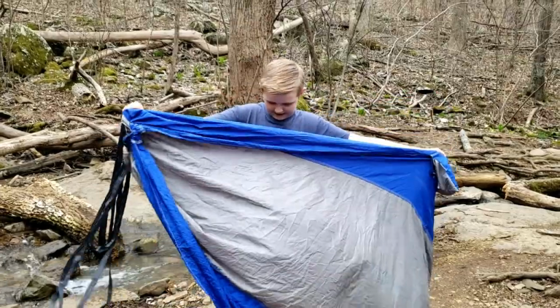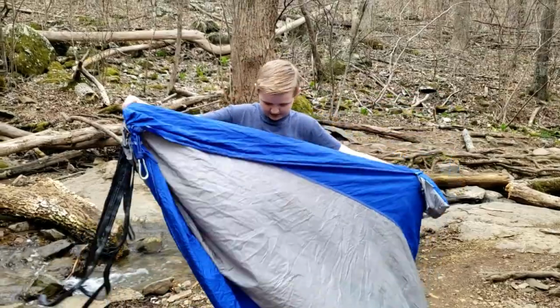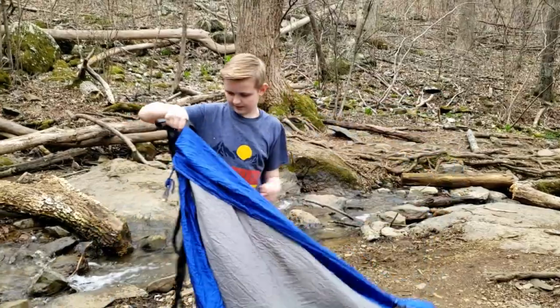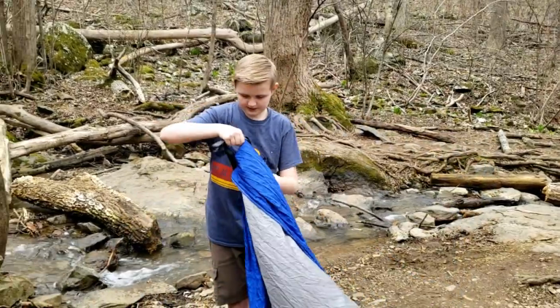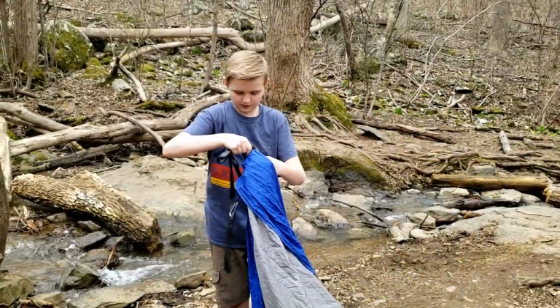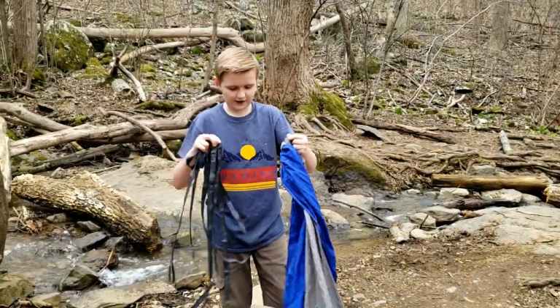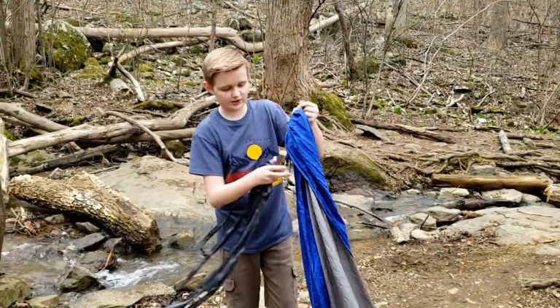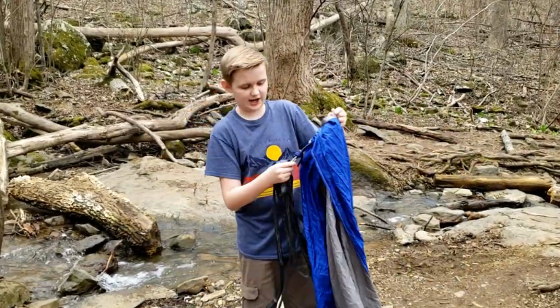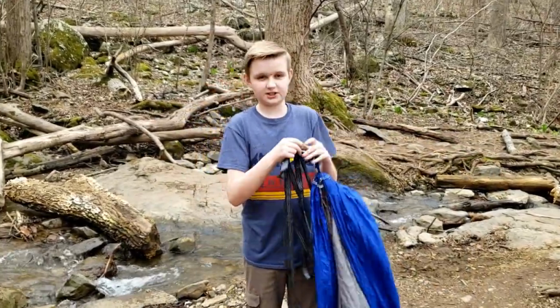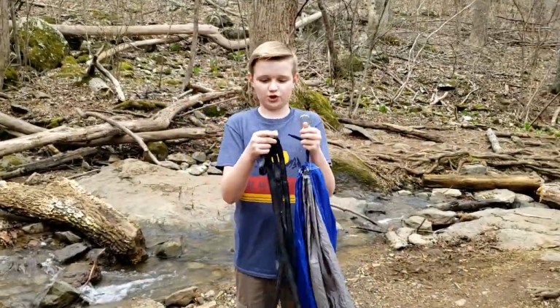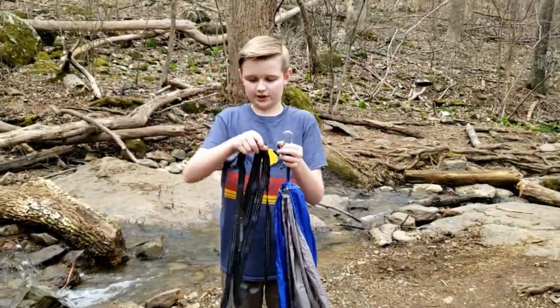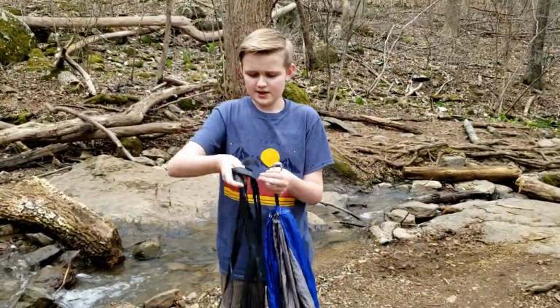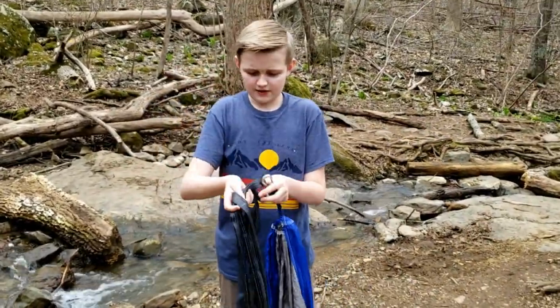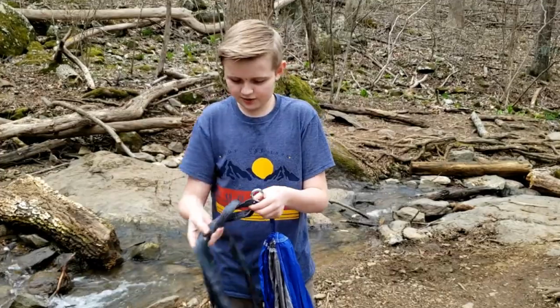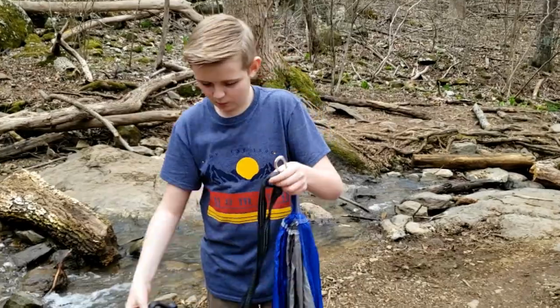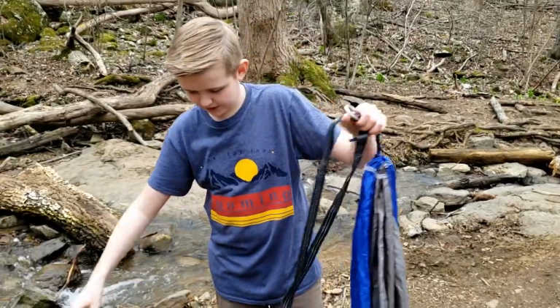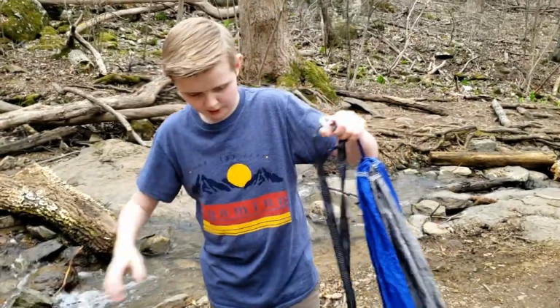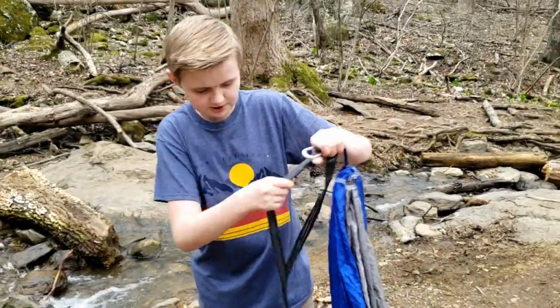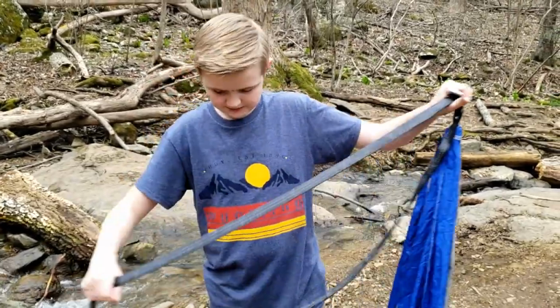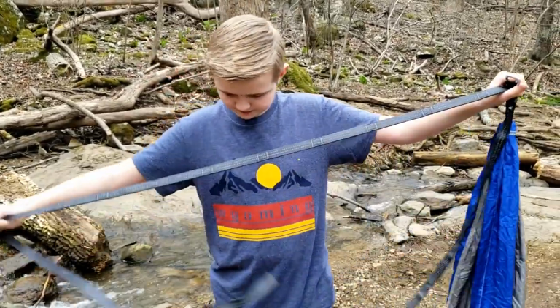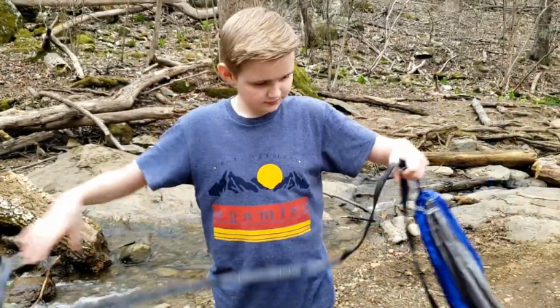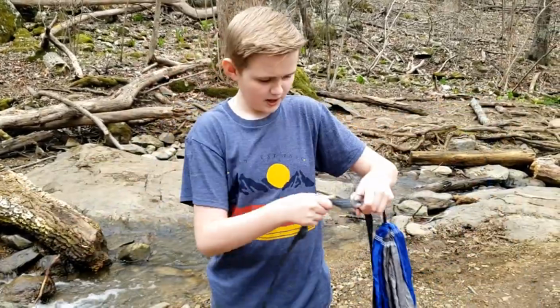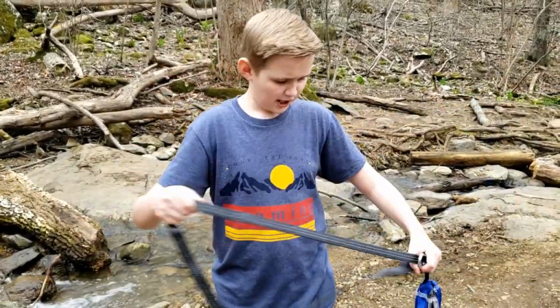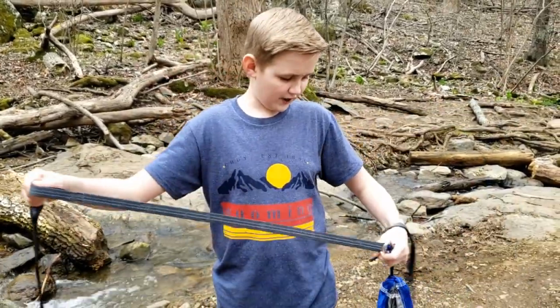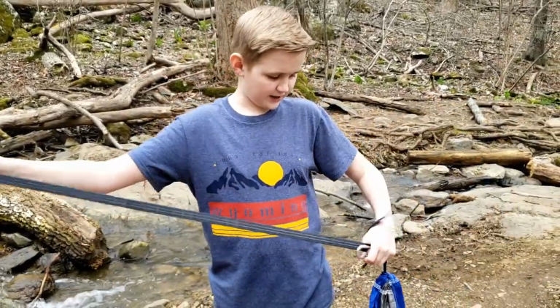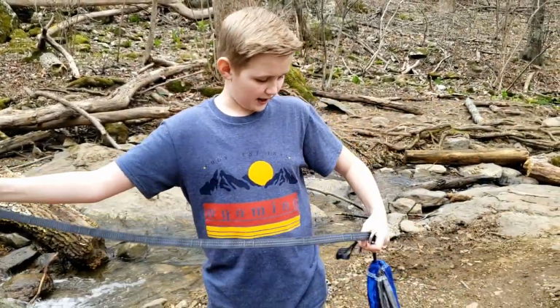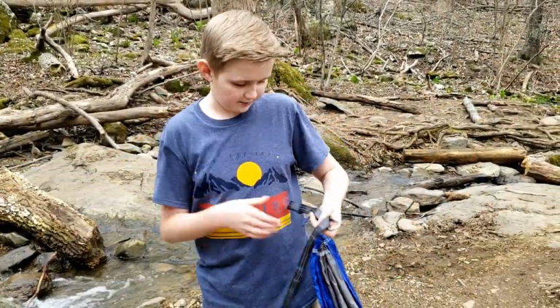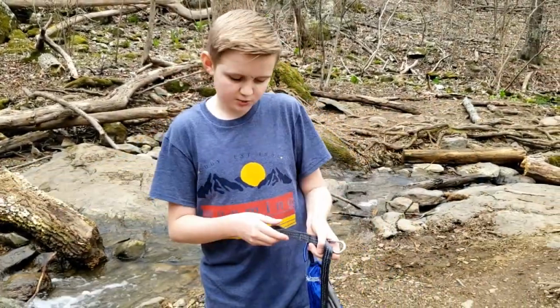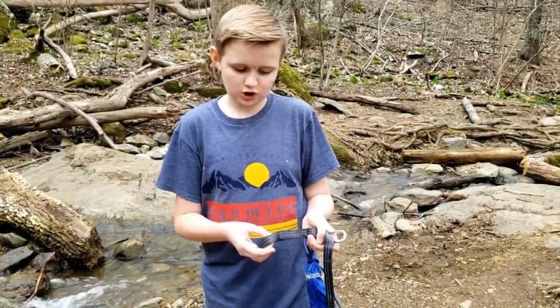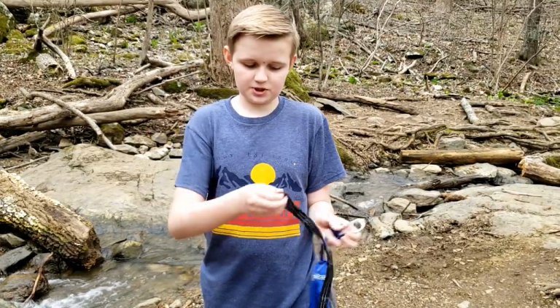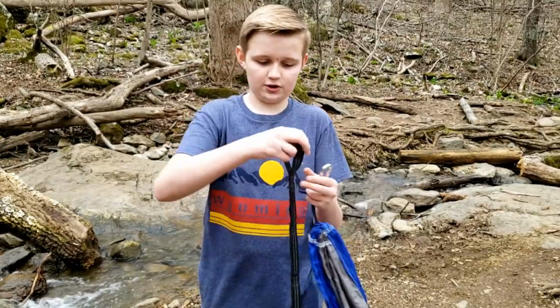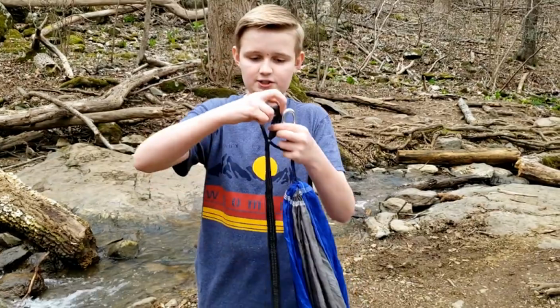Then you want to find one of the end pieces with the hook, and take one of the ropes and find the end piece with the hoop.